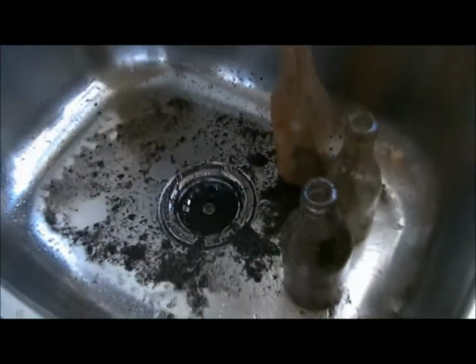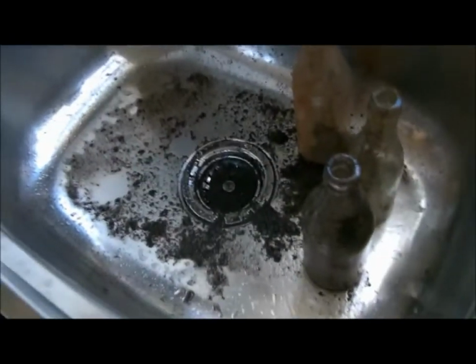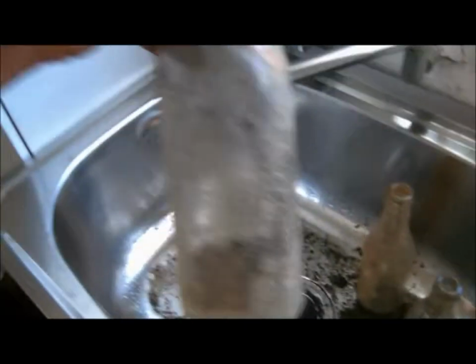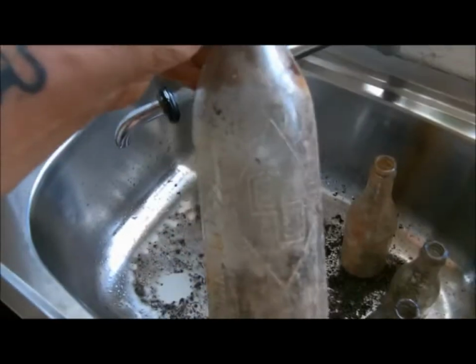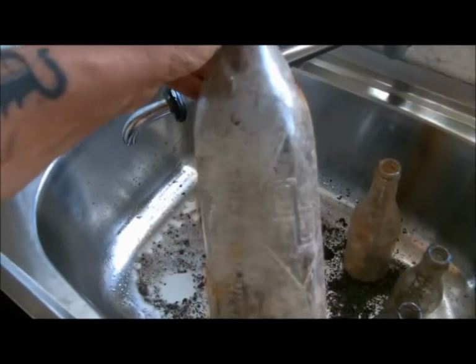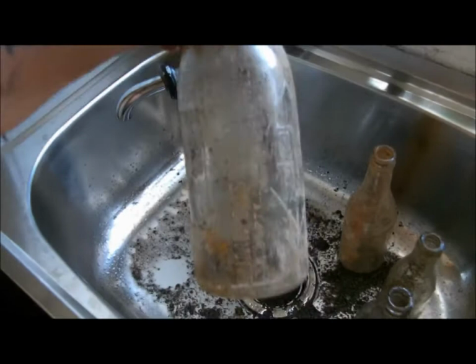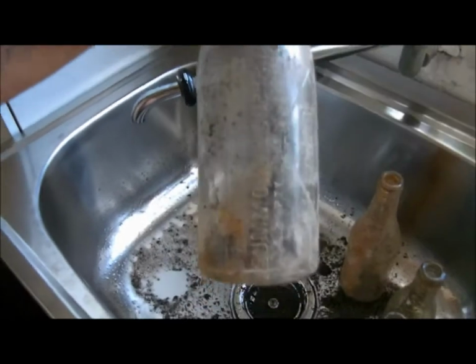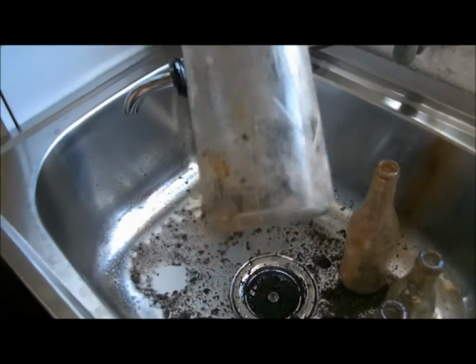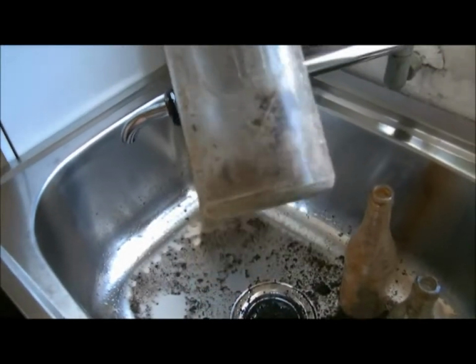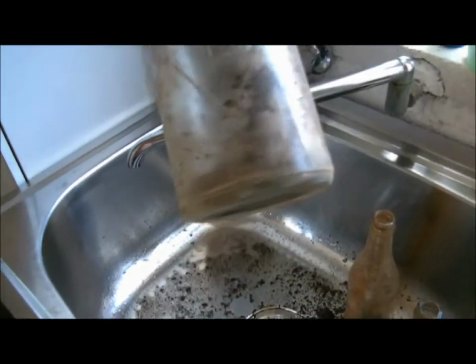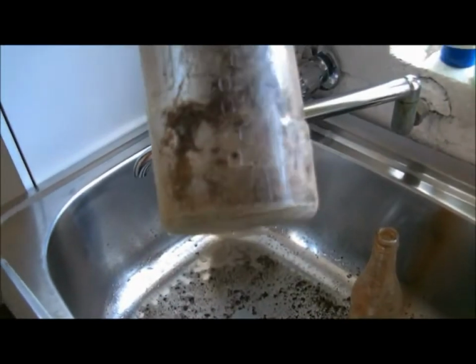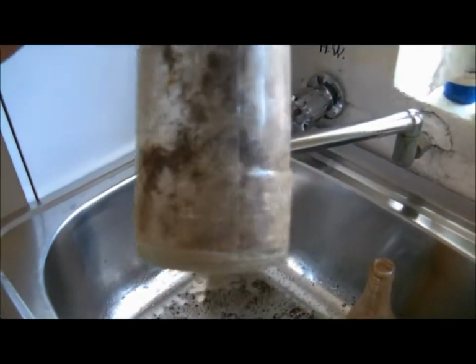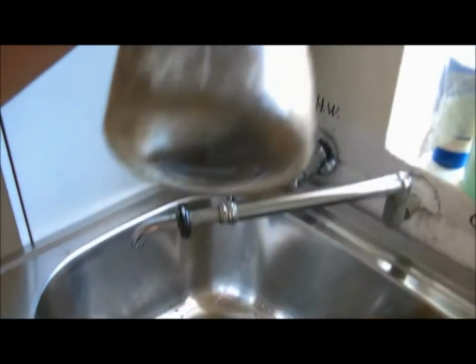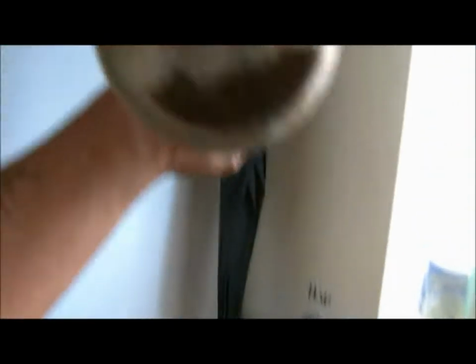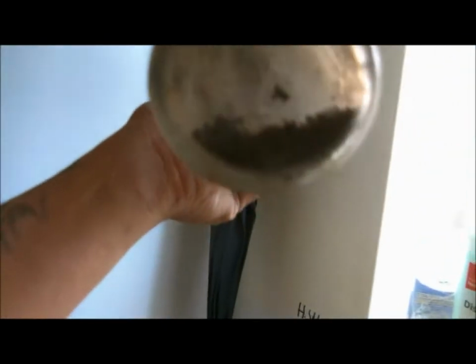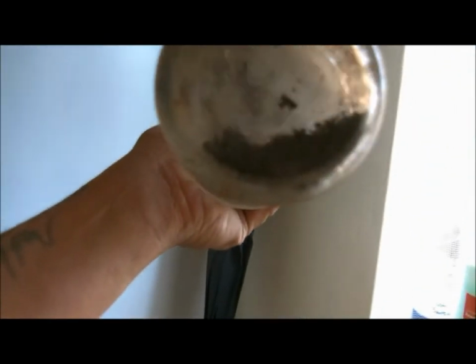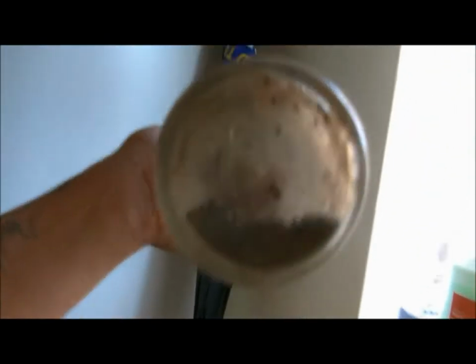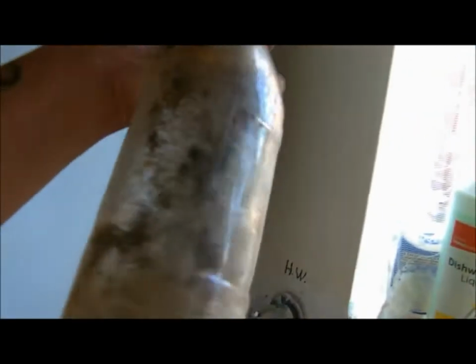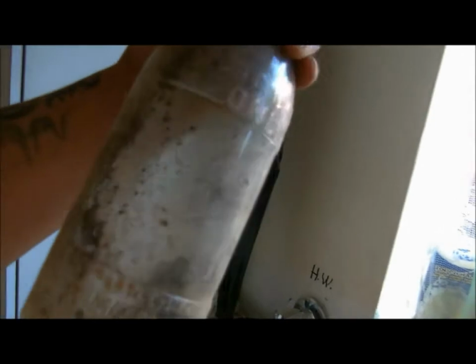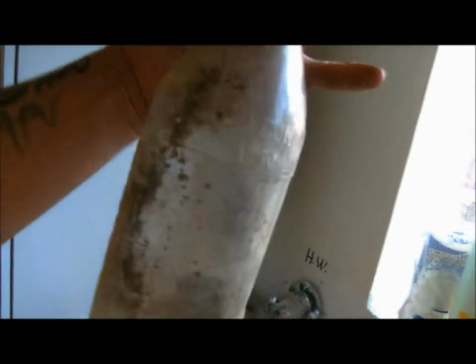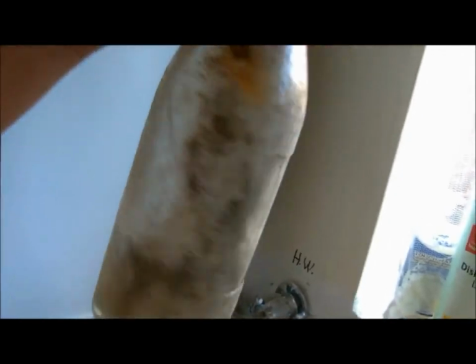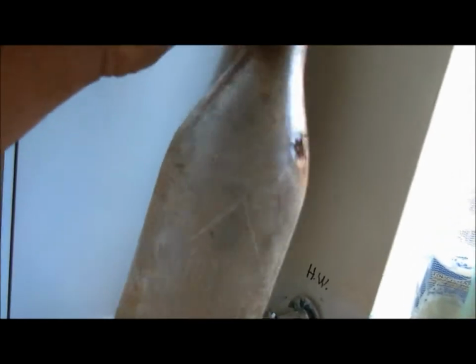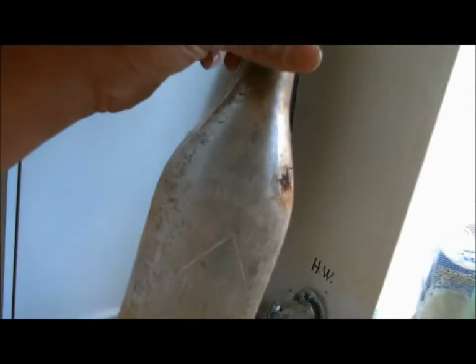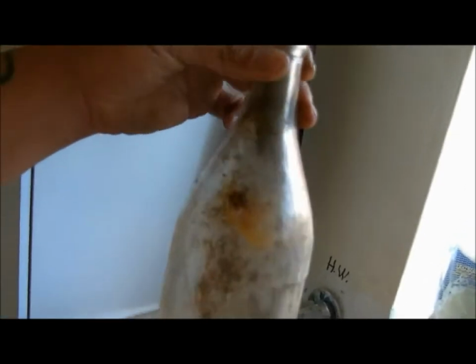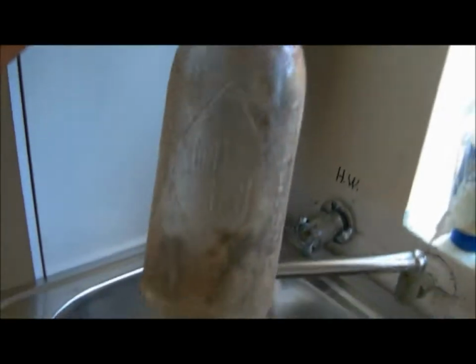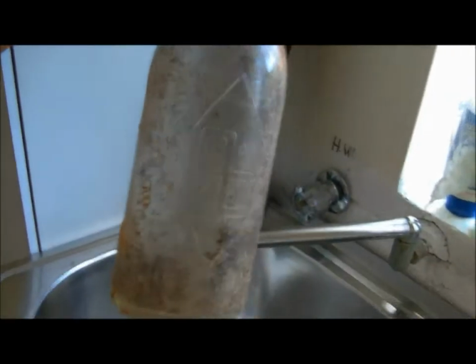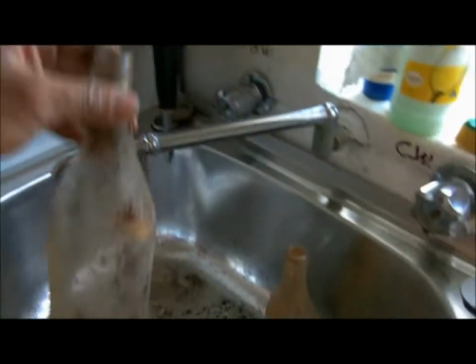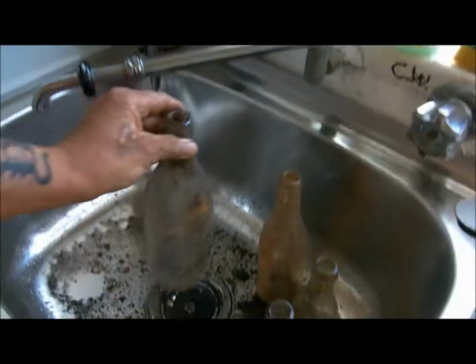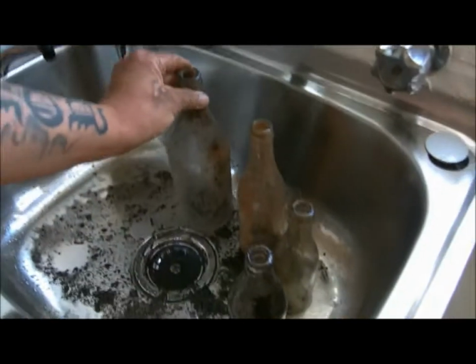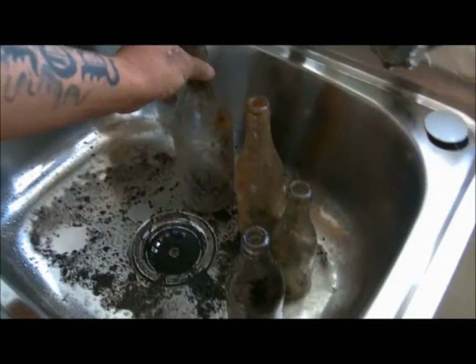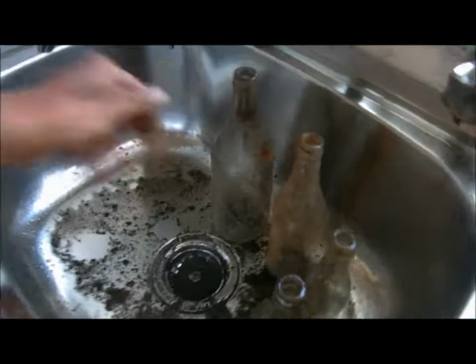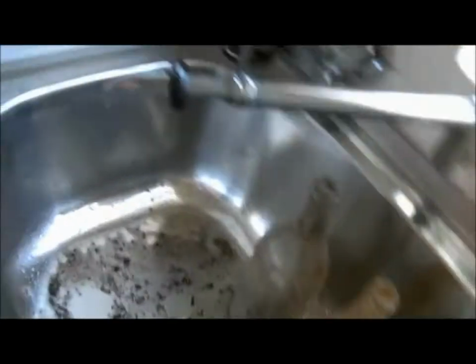That little one there — that's the big Parramatta one. And it's dated 1942. Nice bottle, nicely — they're so heavily embossed.